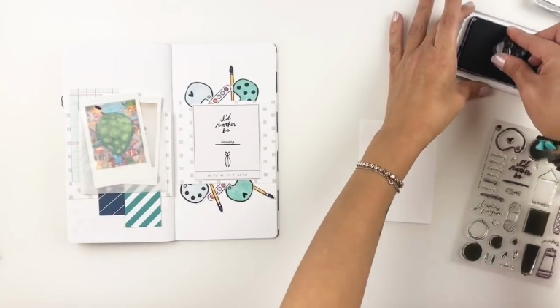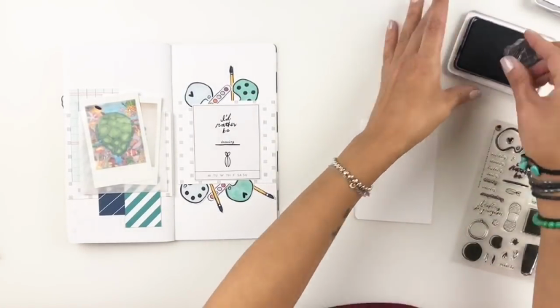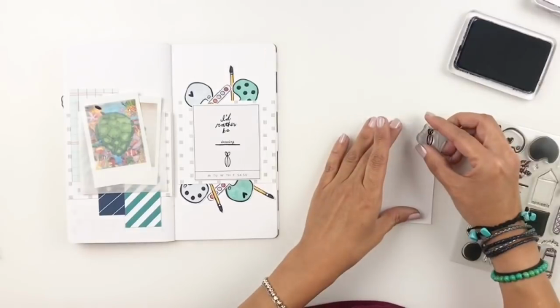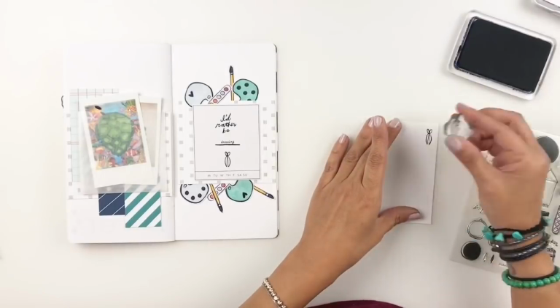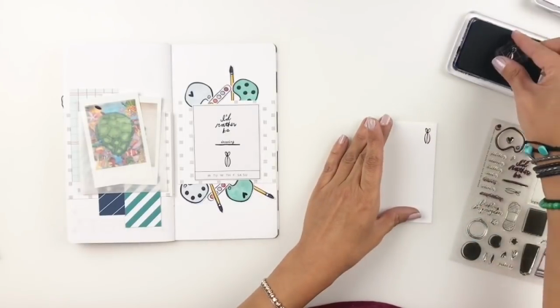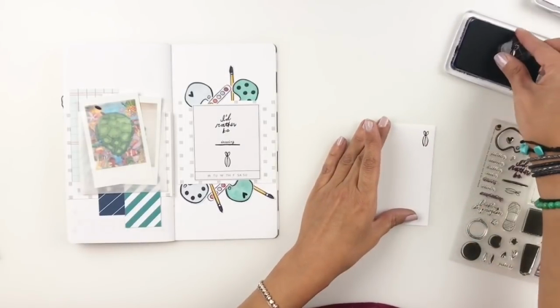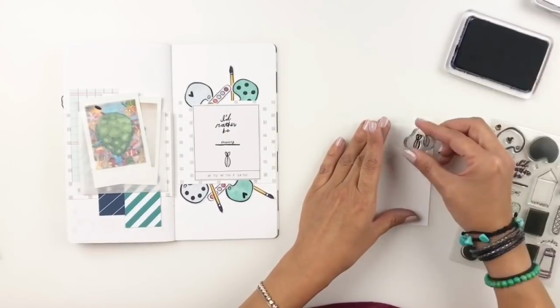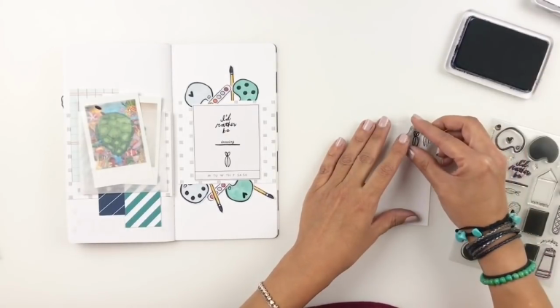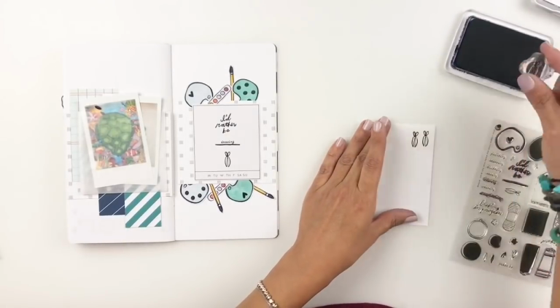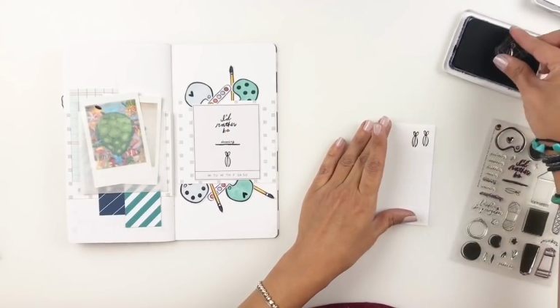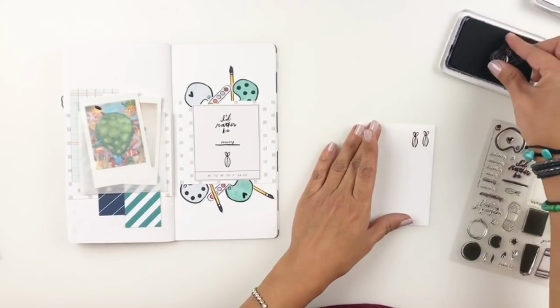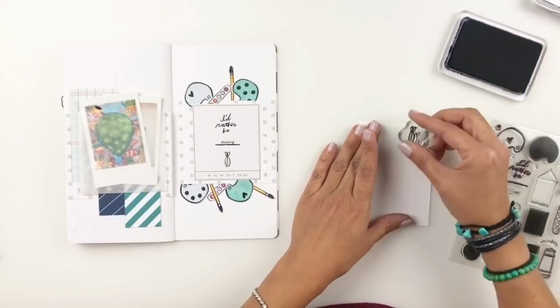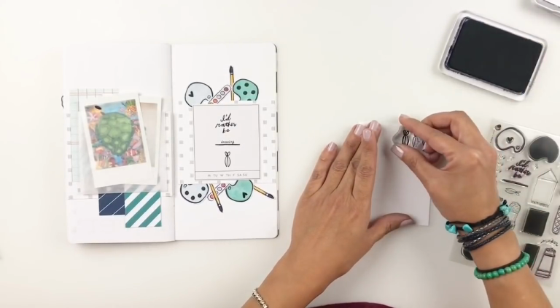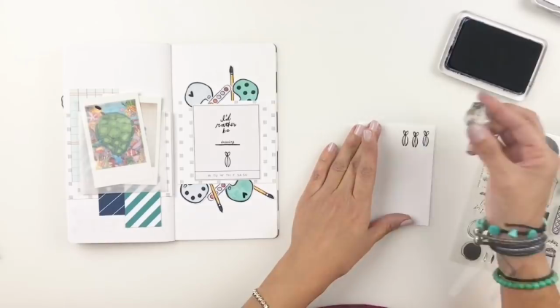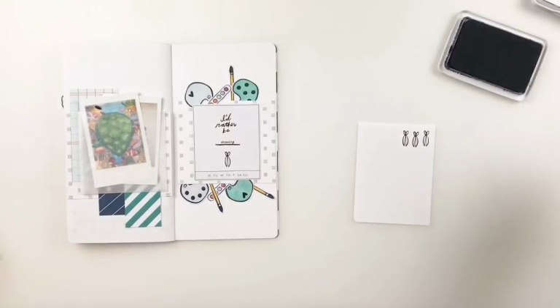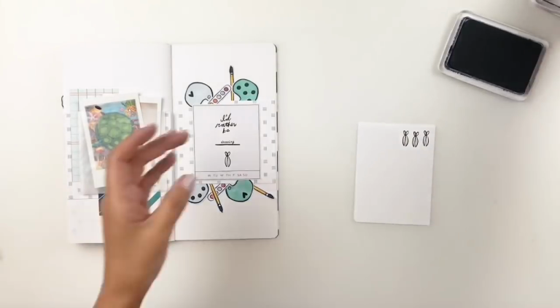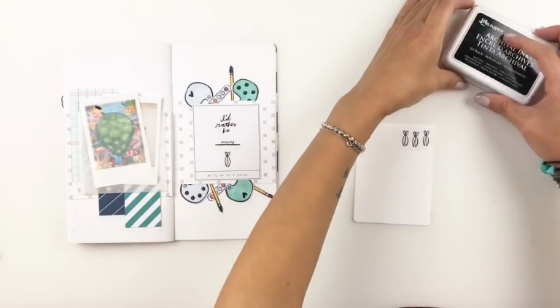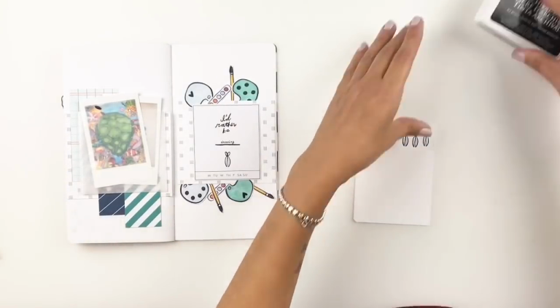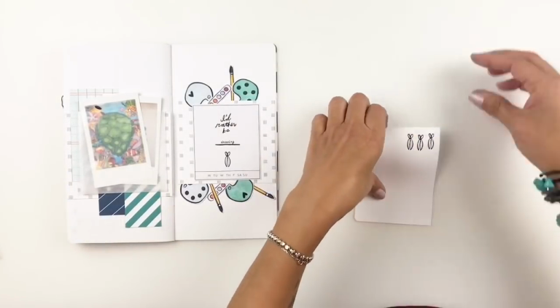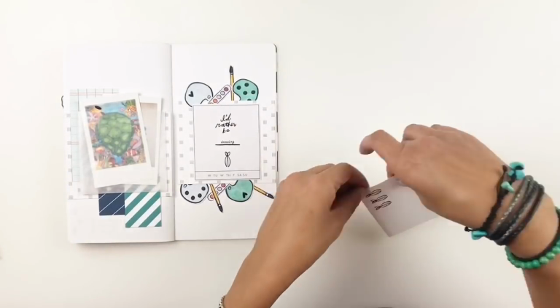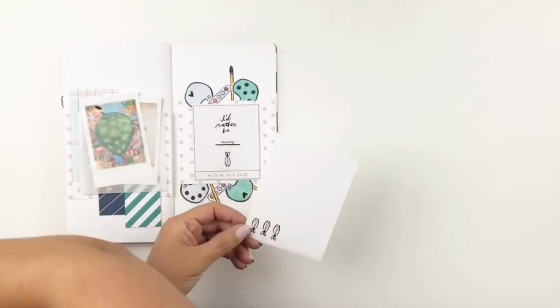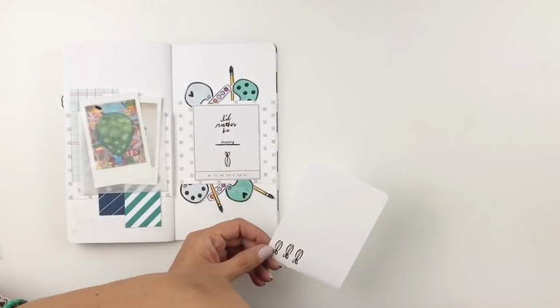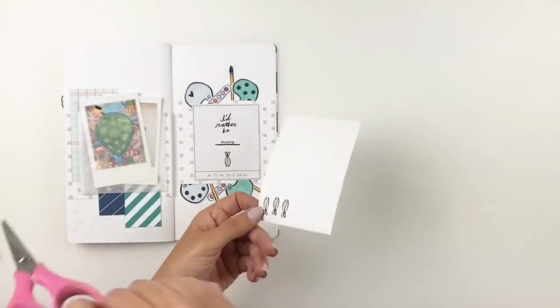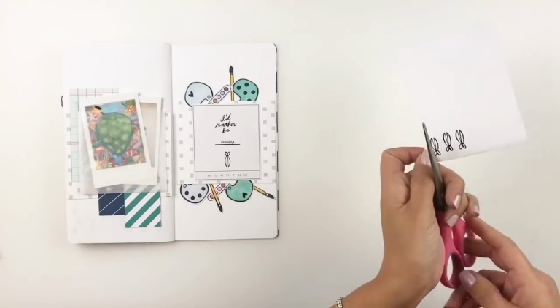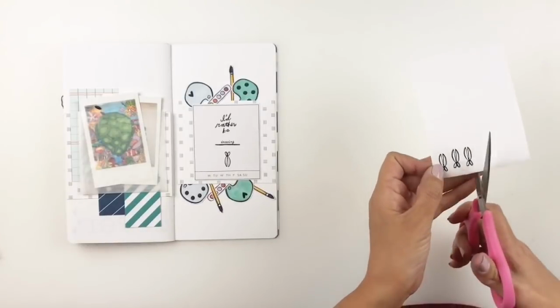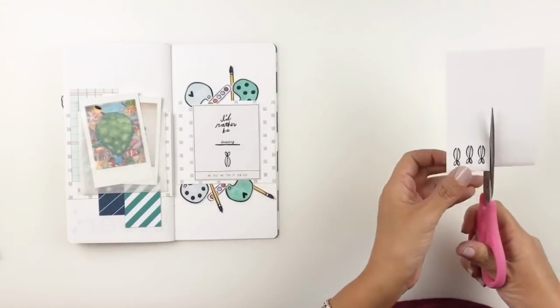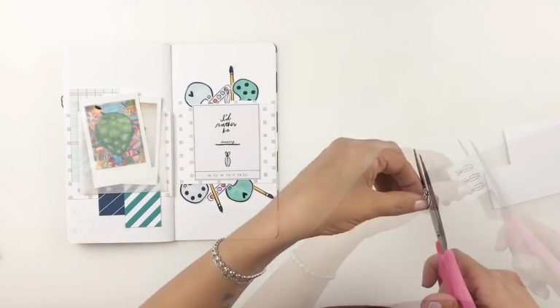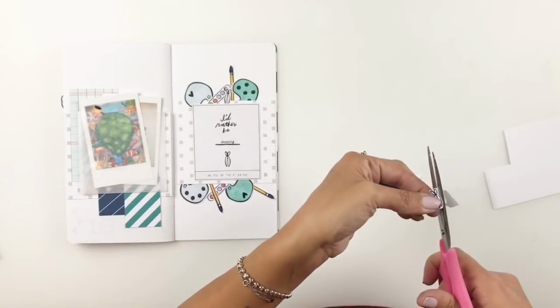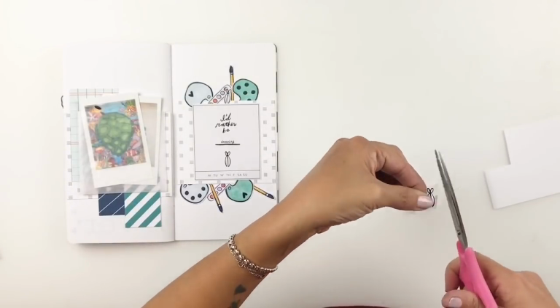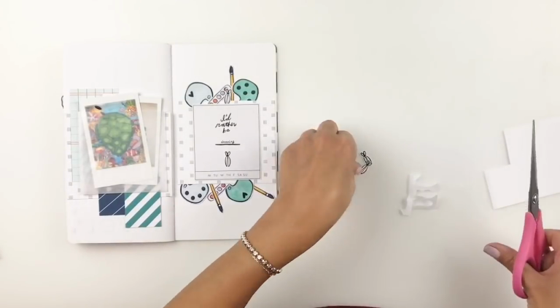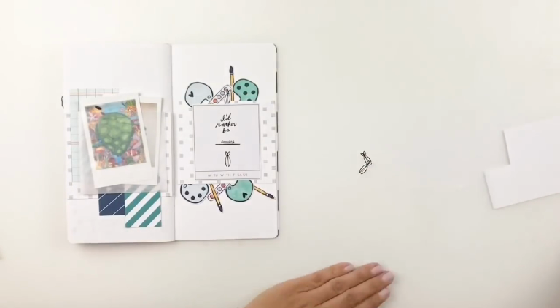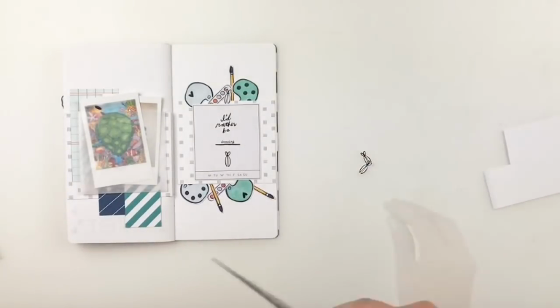When I stamped out that pair of scissors on my title, I really liked them. So I decided to stamp some more, fussy cut them out, and add them to my cluster of illustrations. I just think it added a little something to my clusters.